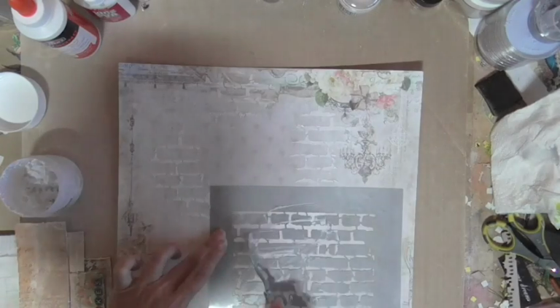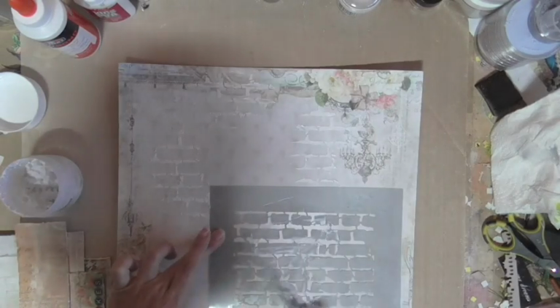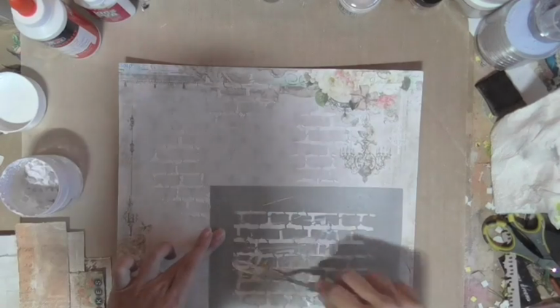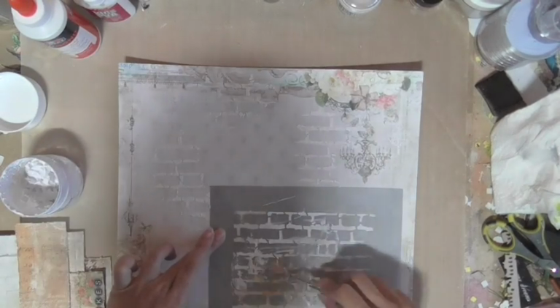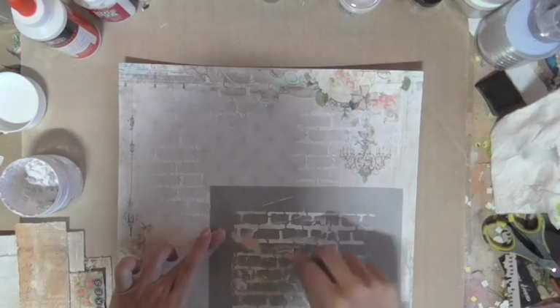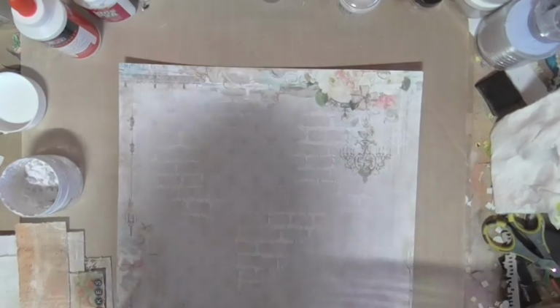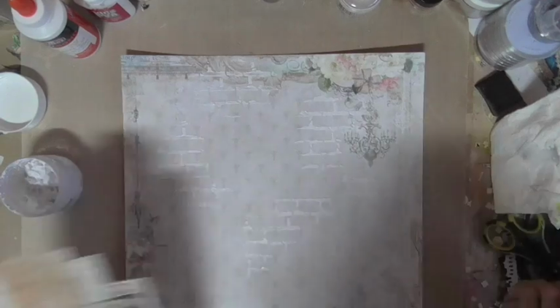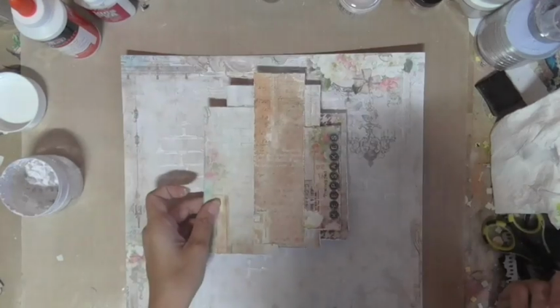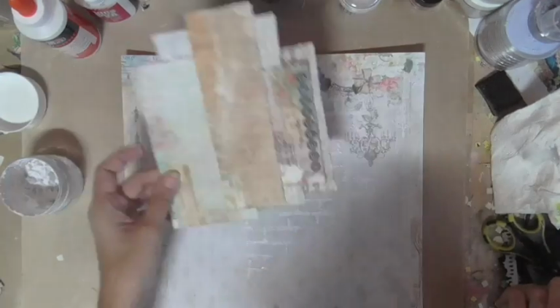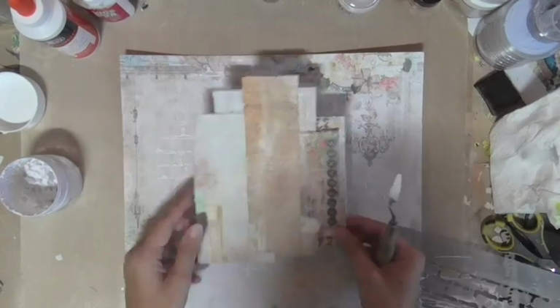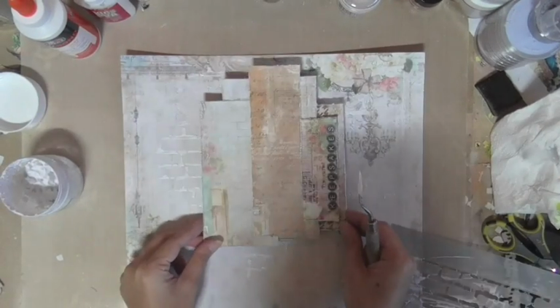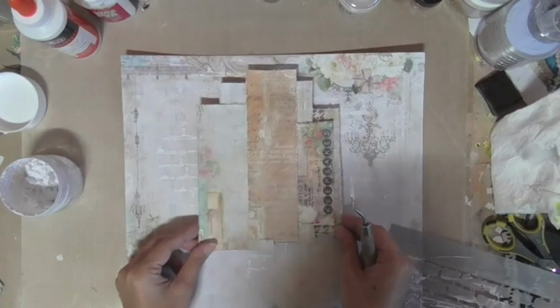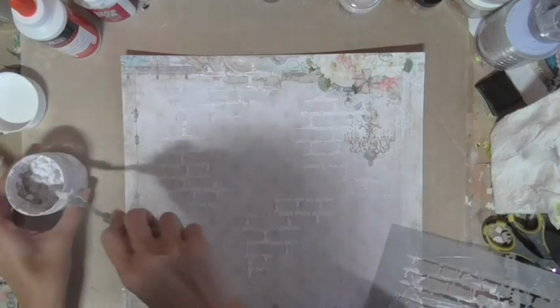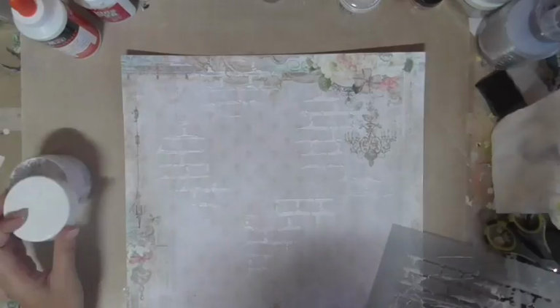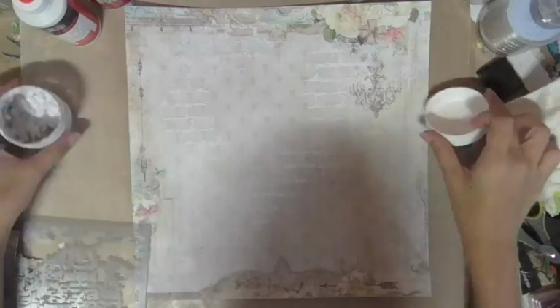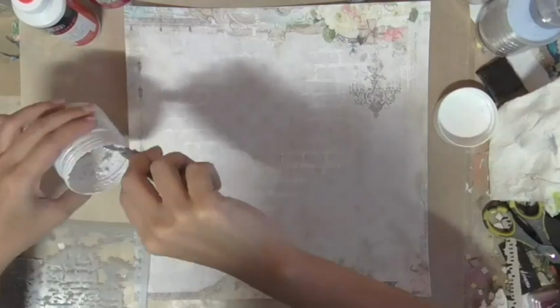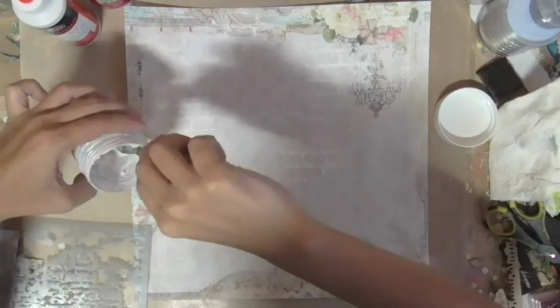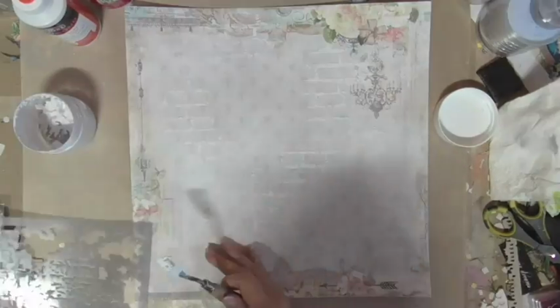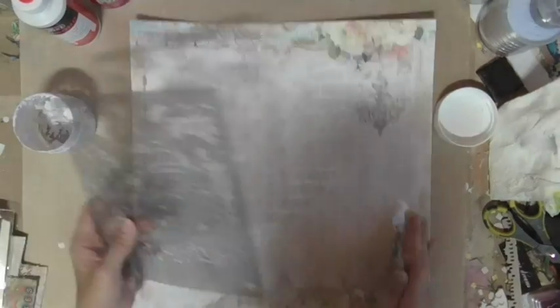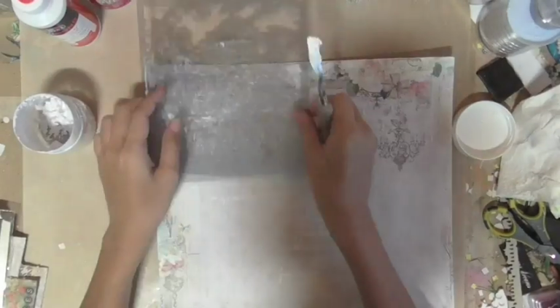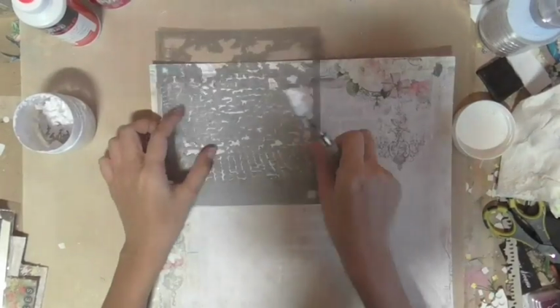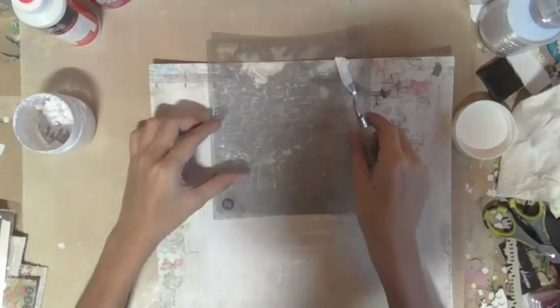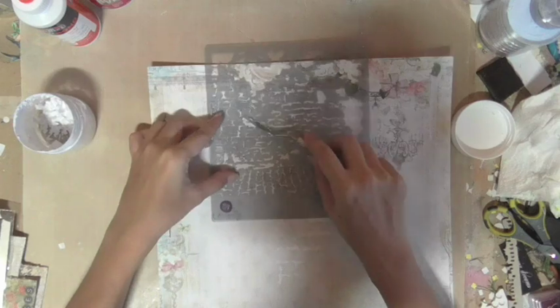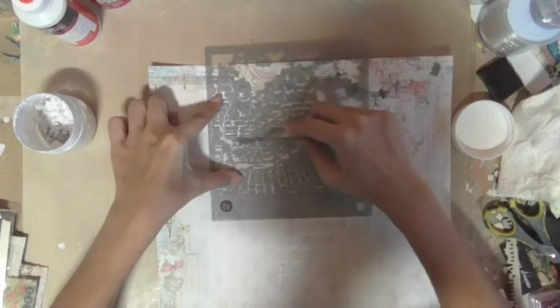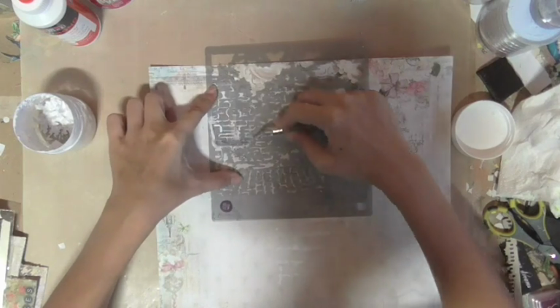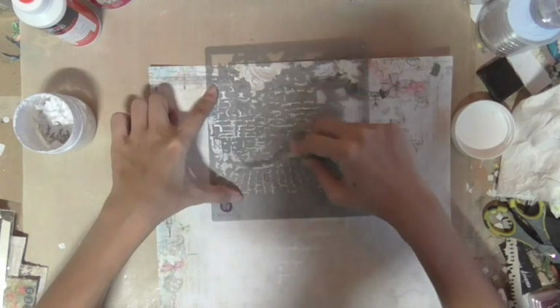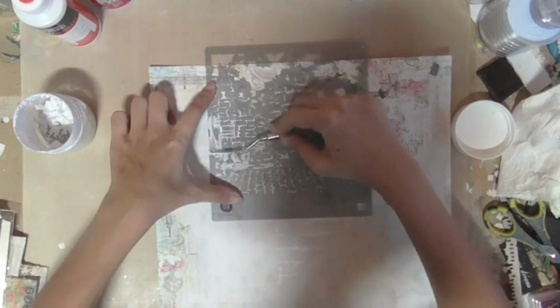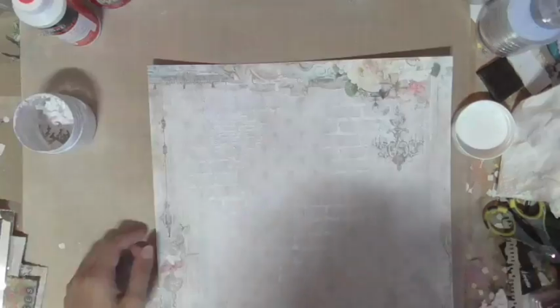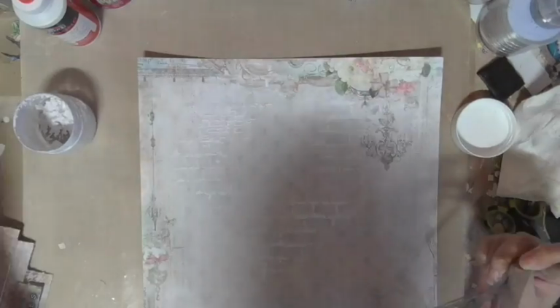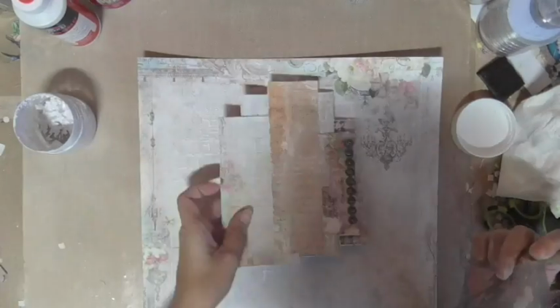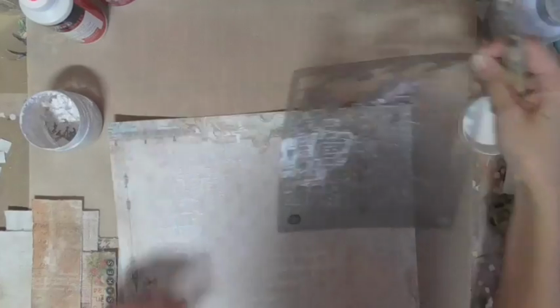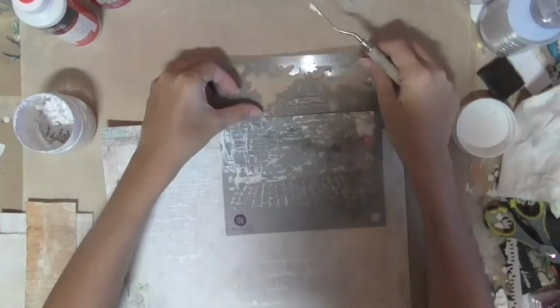I'm going to be using two different stencils — a big one and a small brick one with finer detail. That helps to fill out the page with details and different types of texture very nicely.